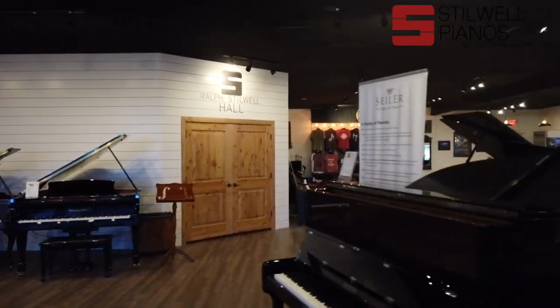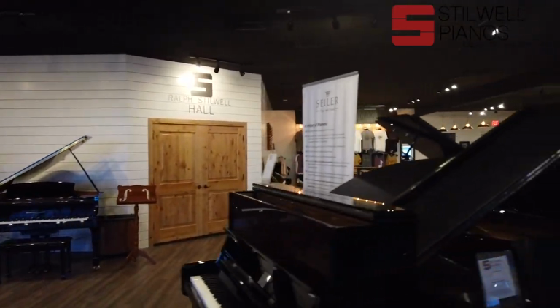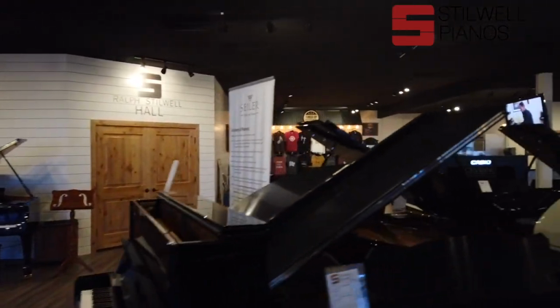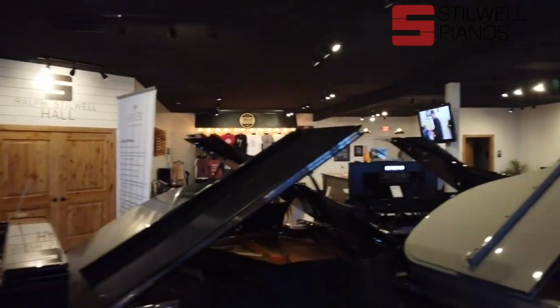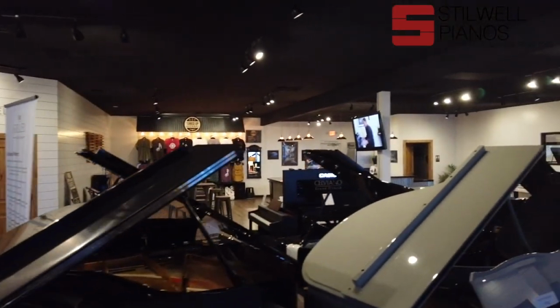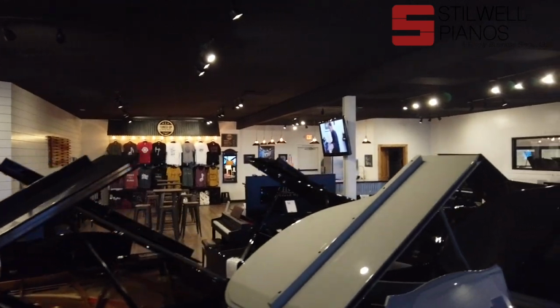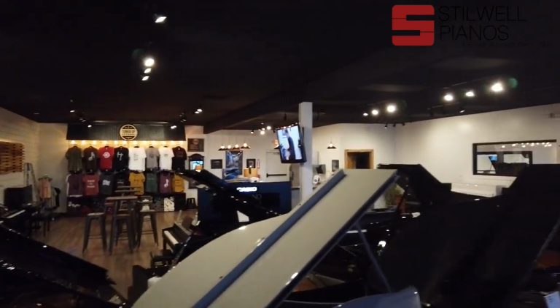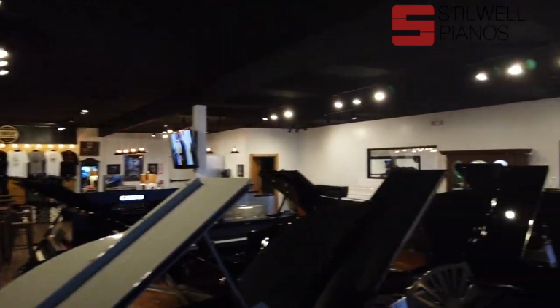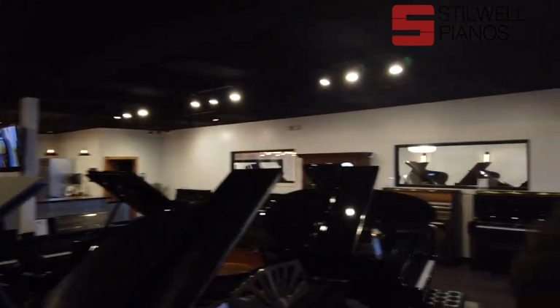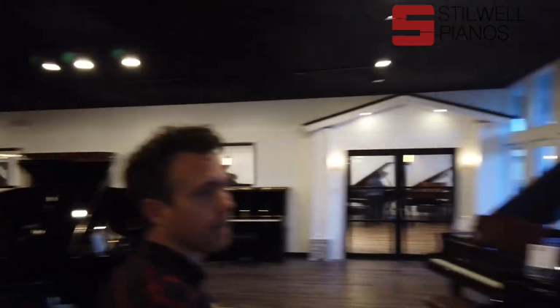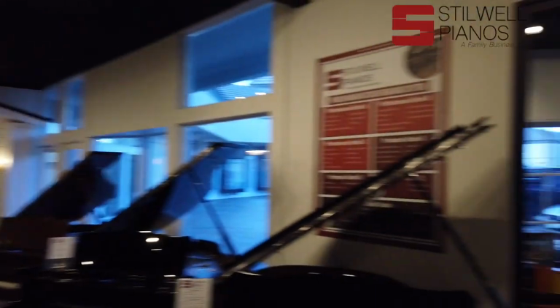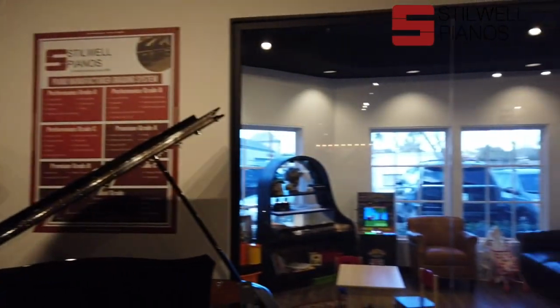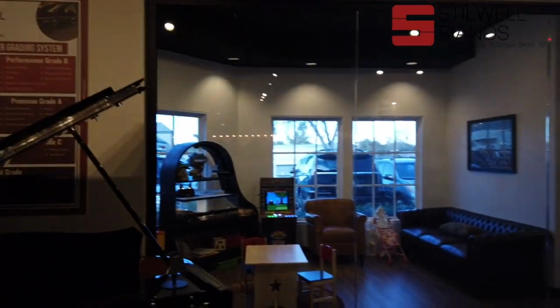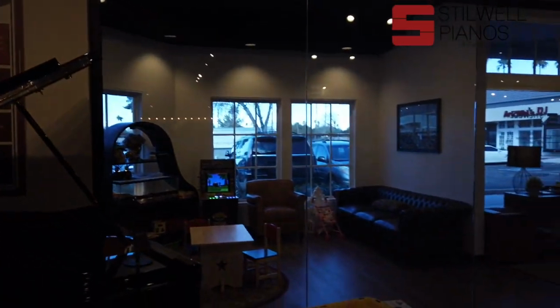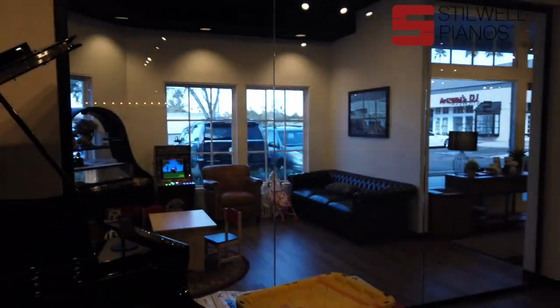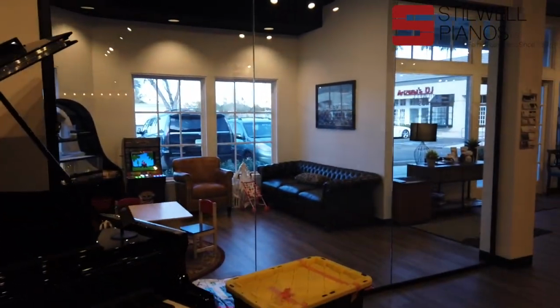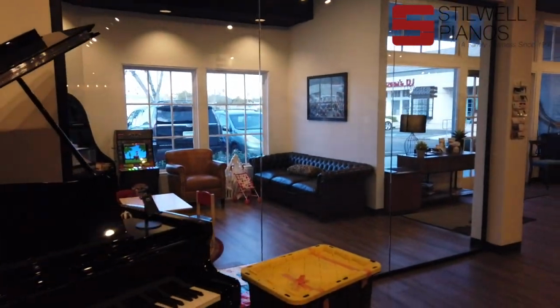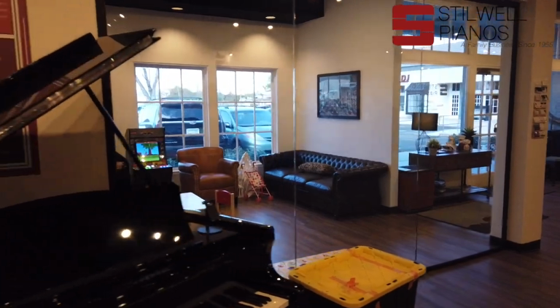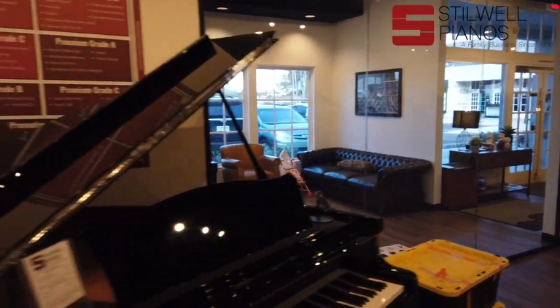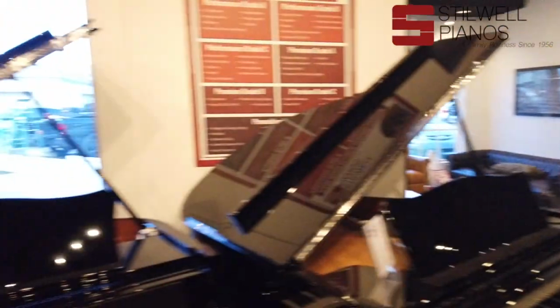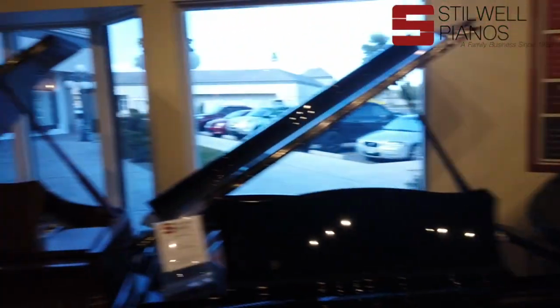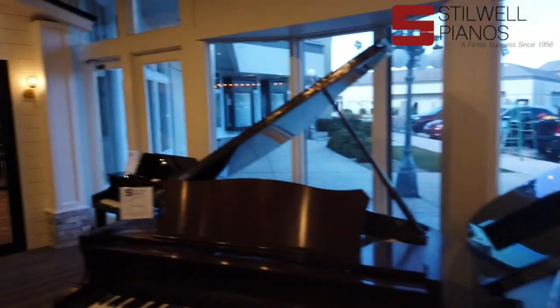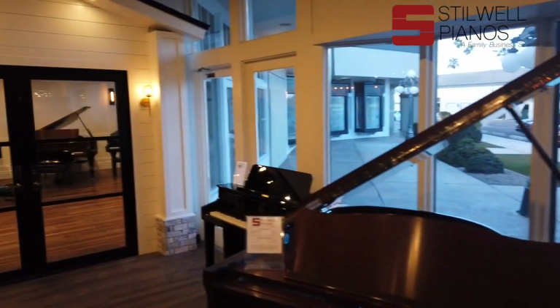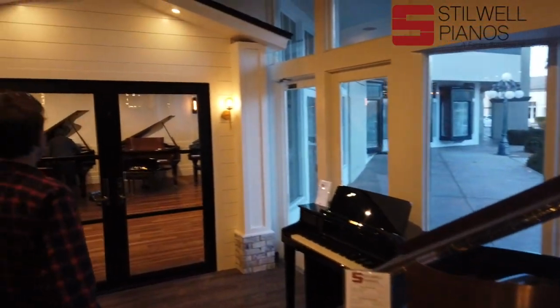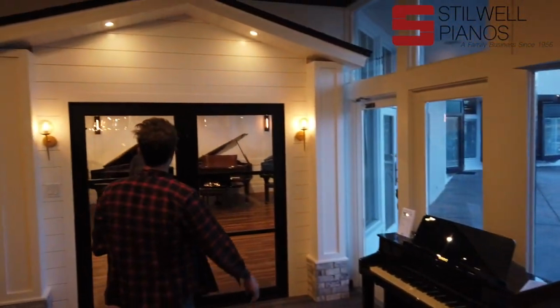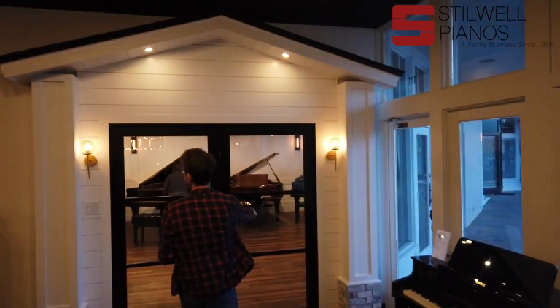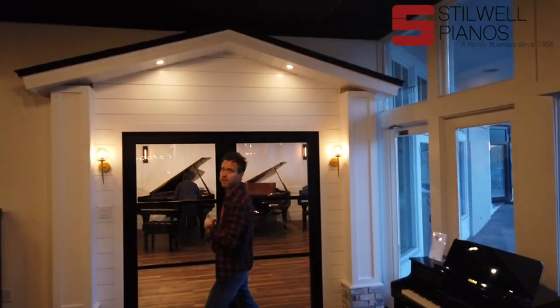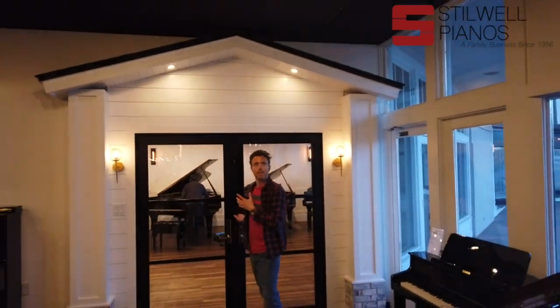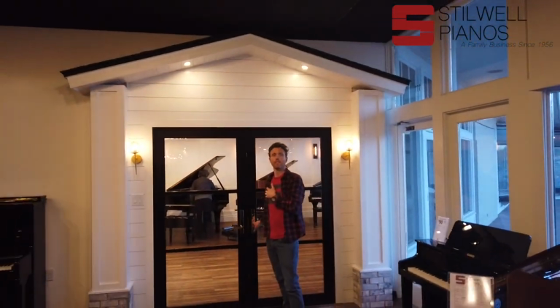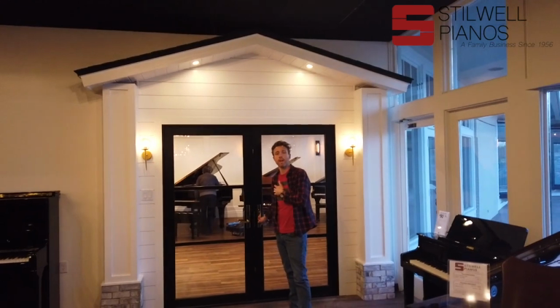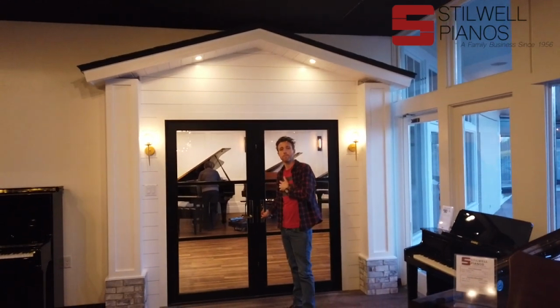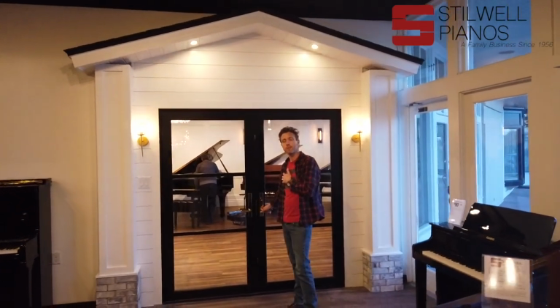Have you guys seen all this before? This is where our concert hall is, for recitals and concerts. We've got a little bar area over there, and a kids' room over here so the kids can go and play while you're shopping for a piano or attending a show.